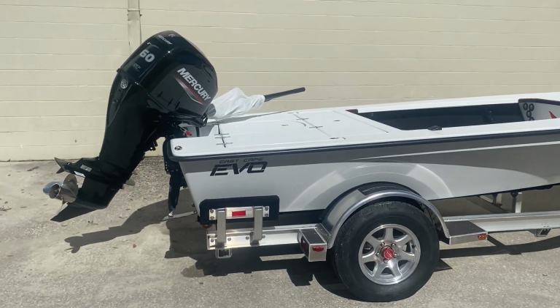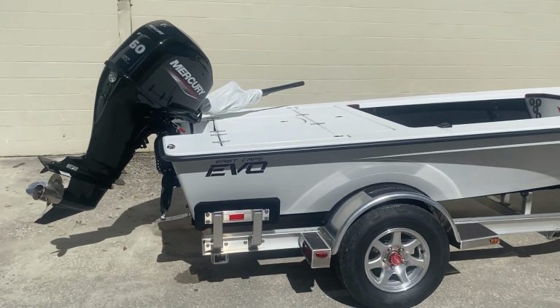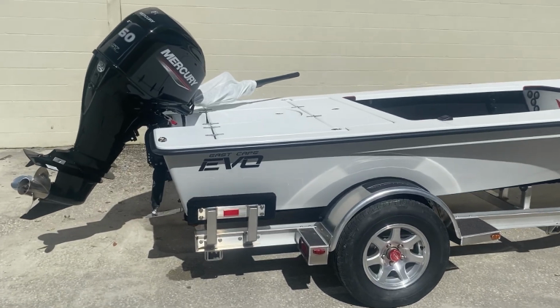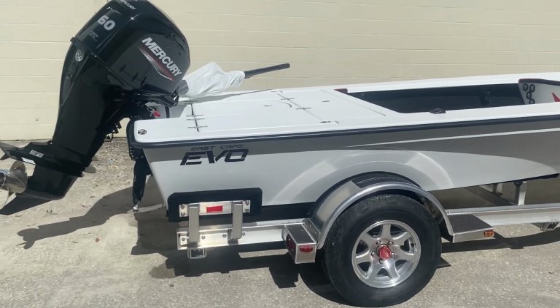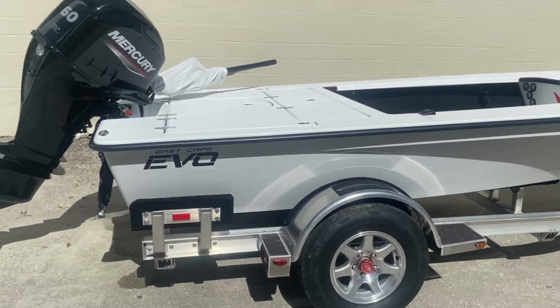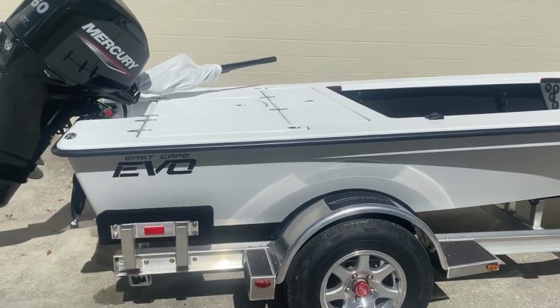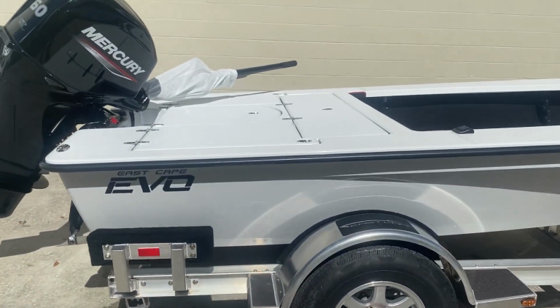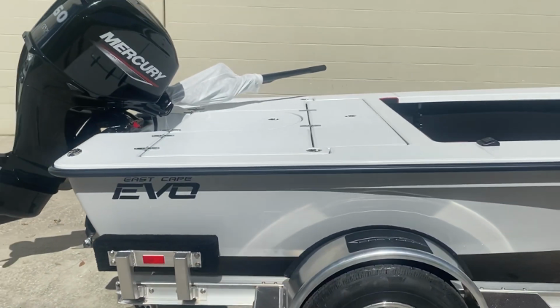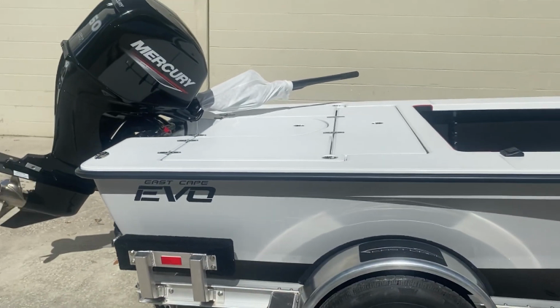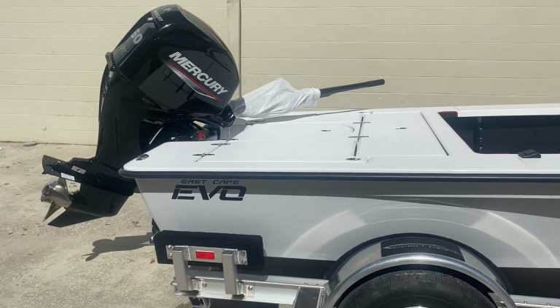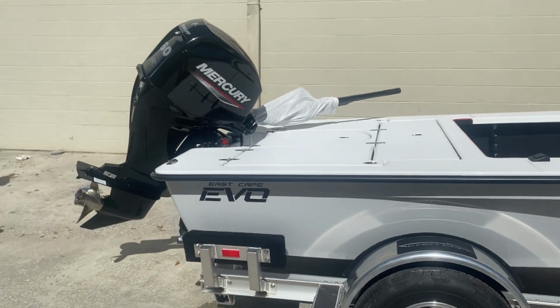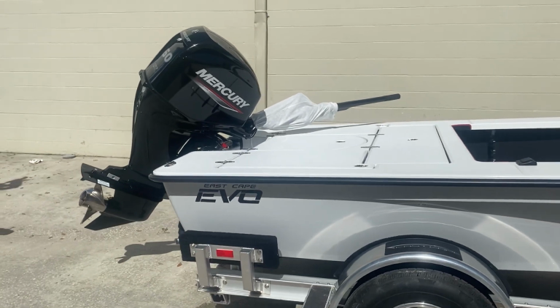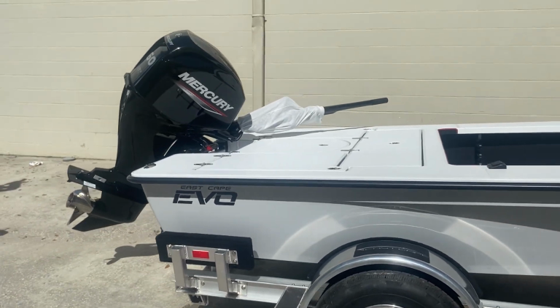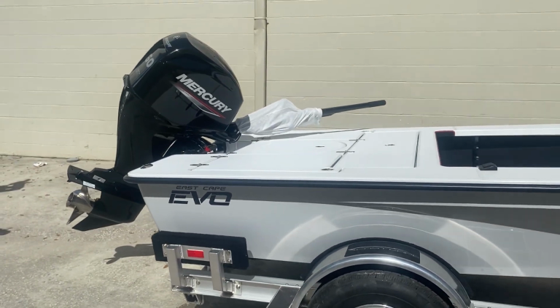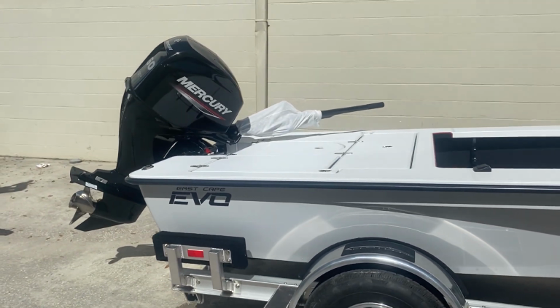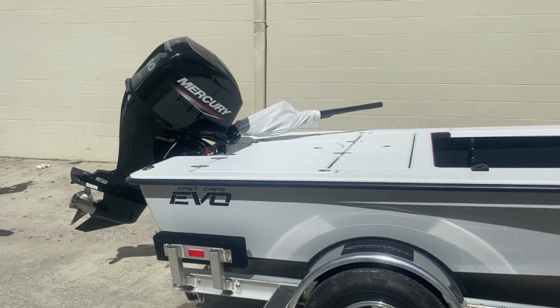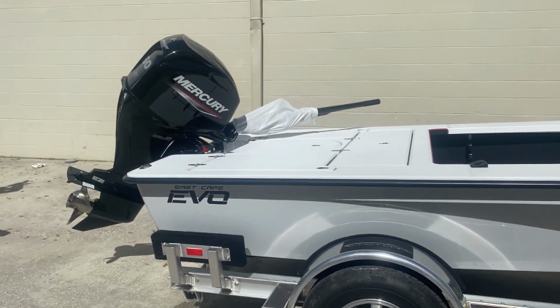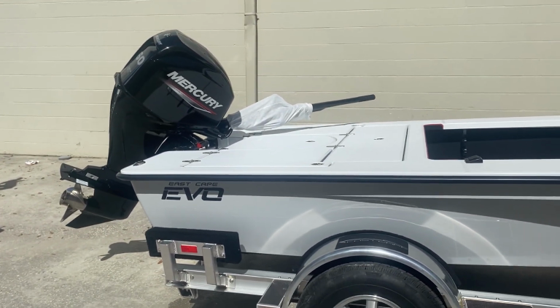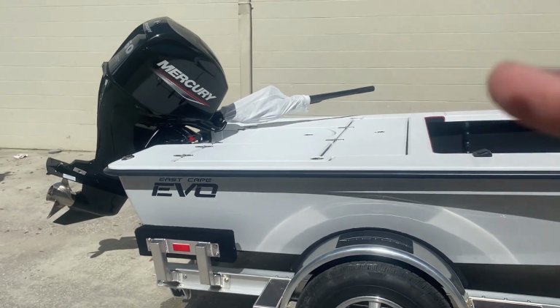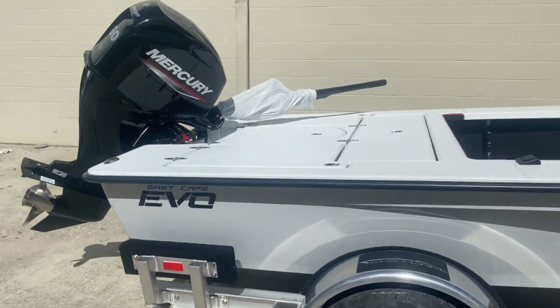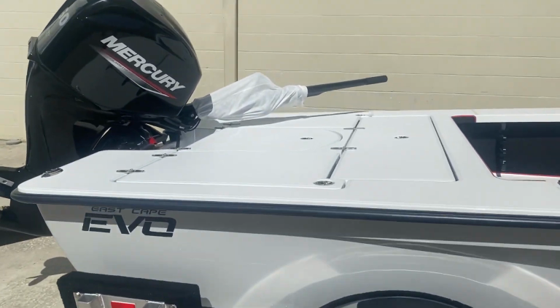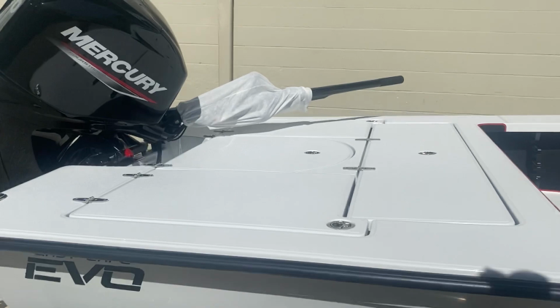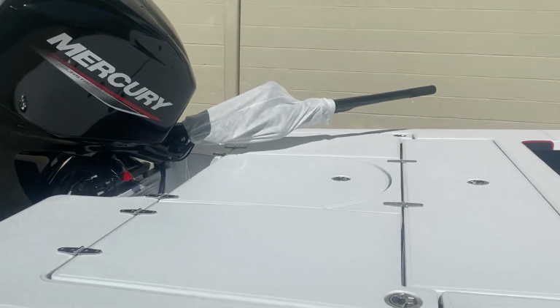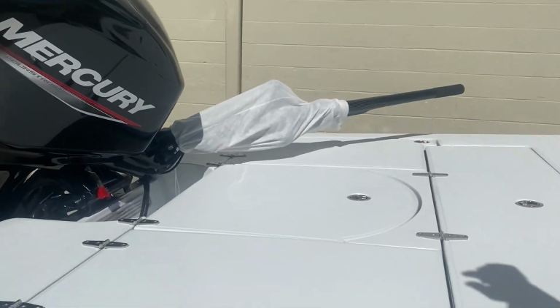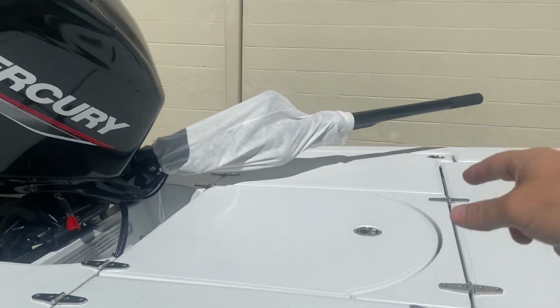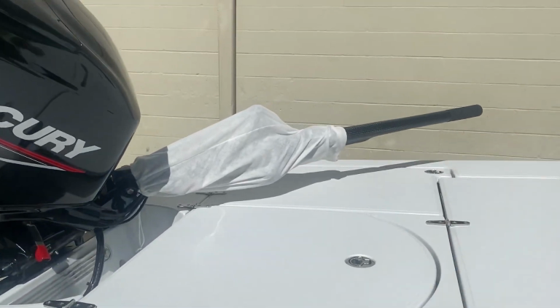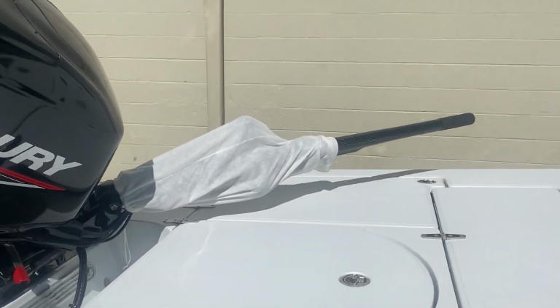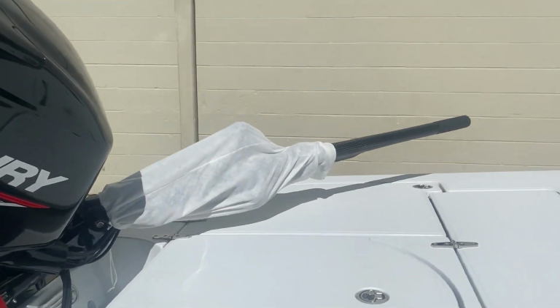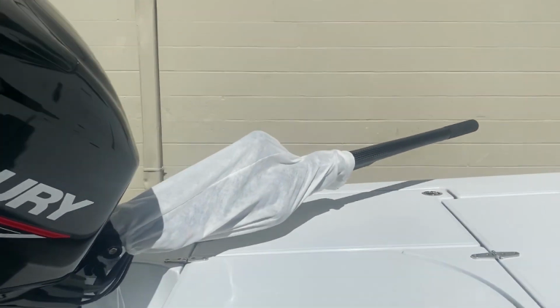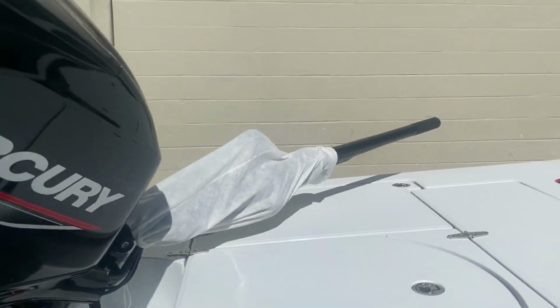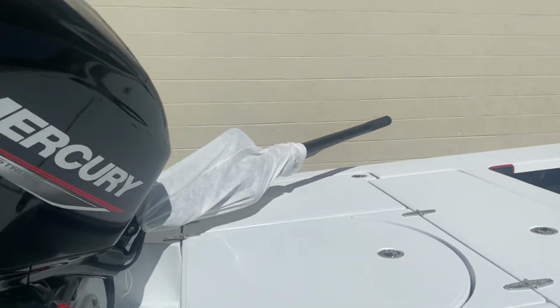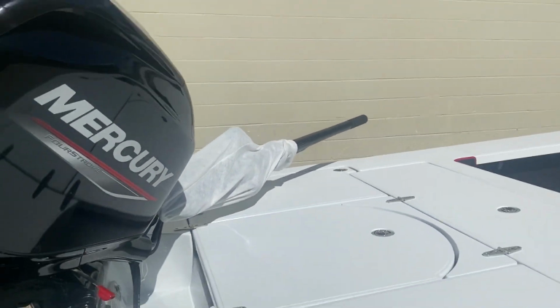Hey guys, what's going on? It's Kevin, East Cape Skiffs. Here is another Evo — this one a little different than most. It's a Tiller 60 with the carbon marine tiller handle.